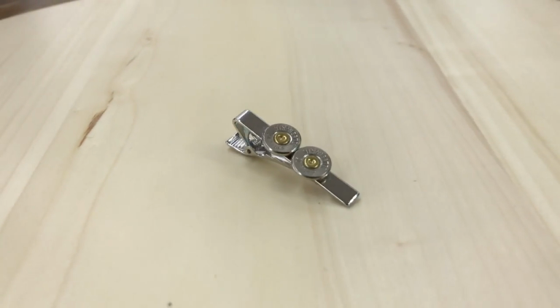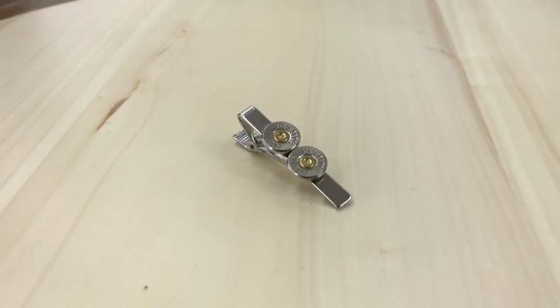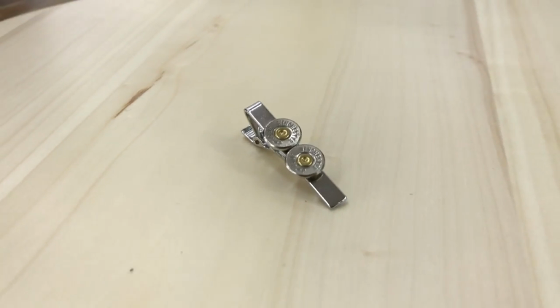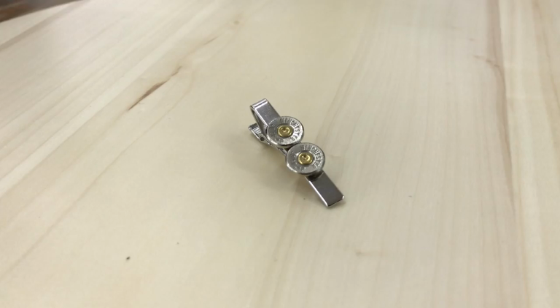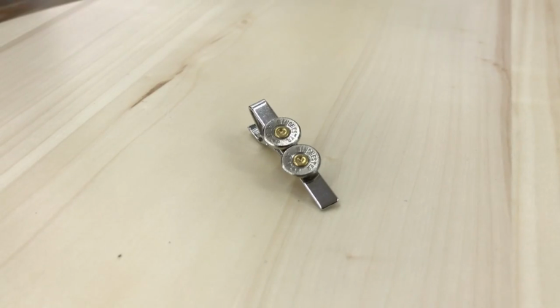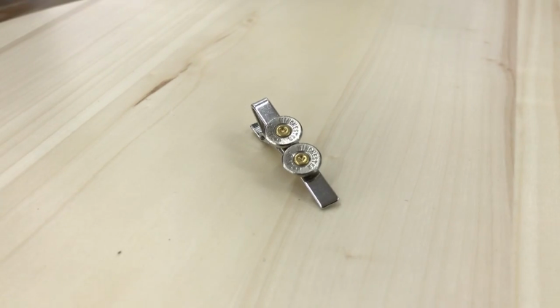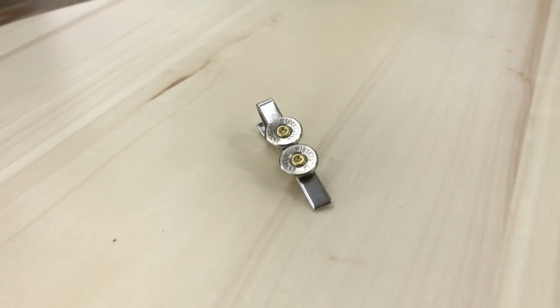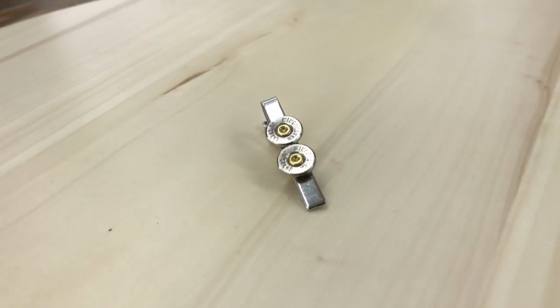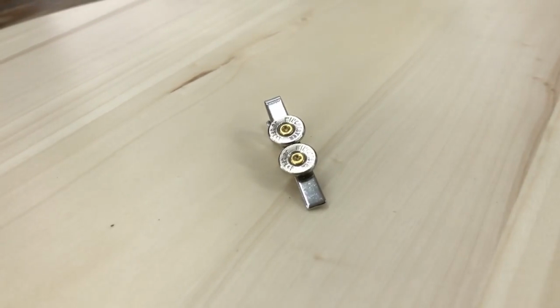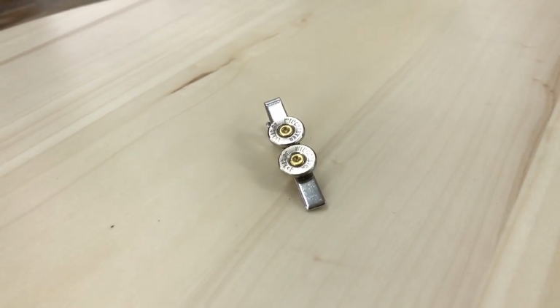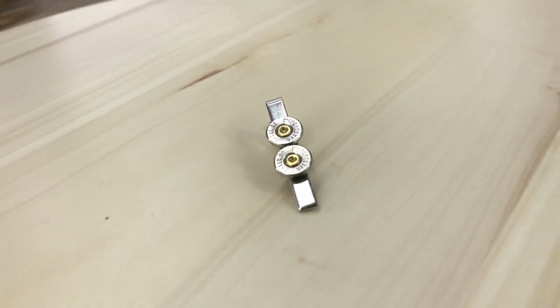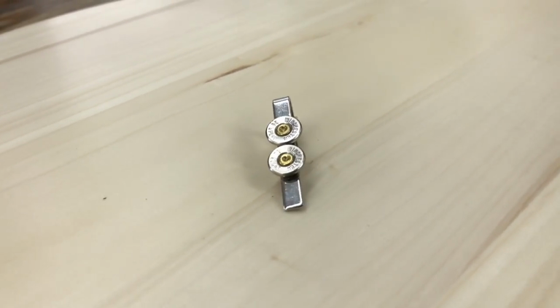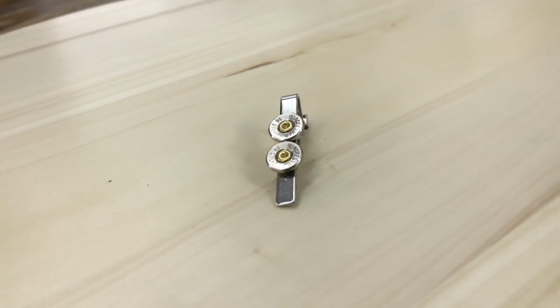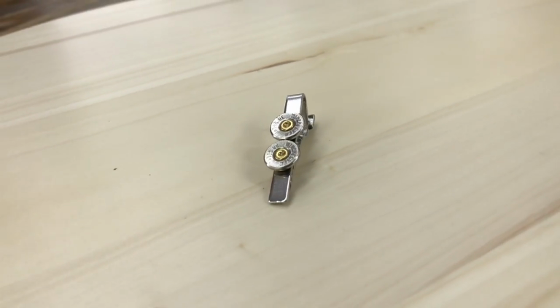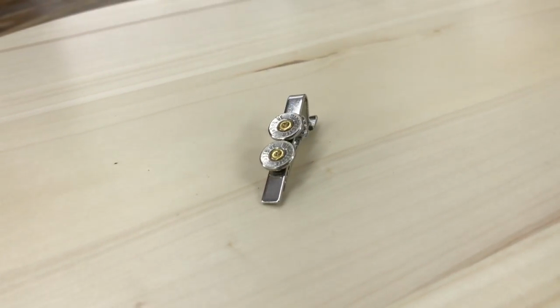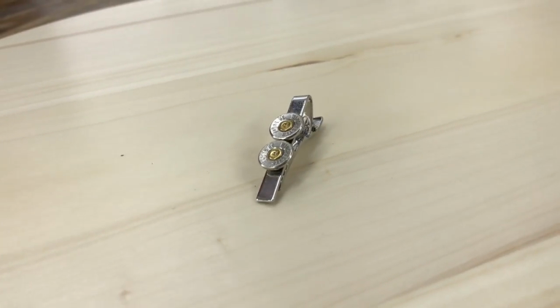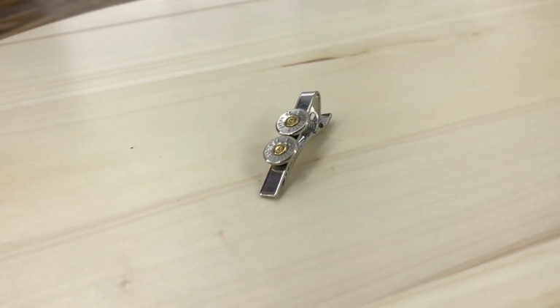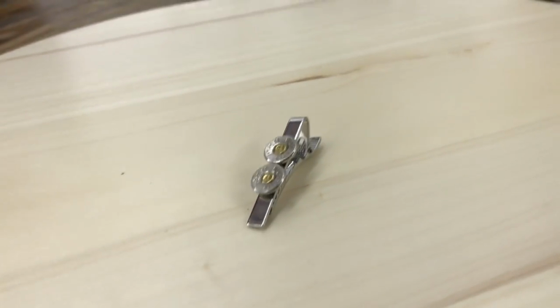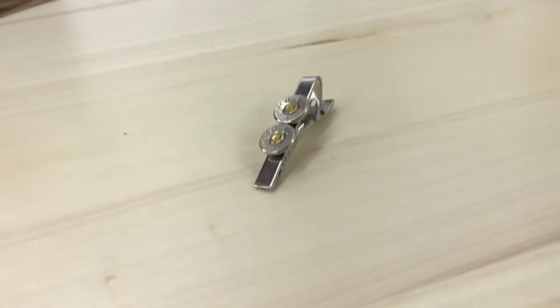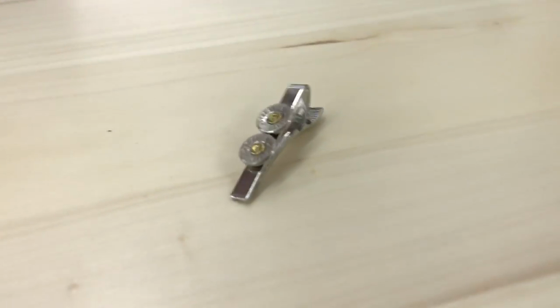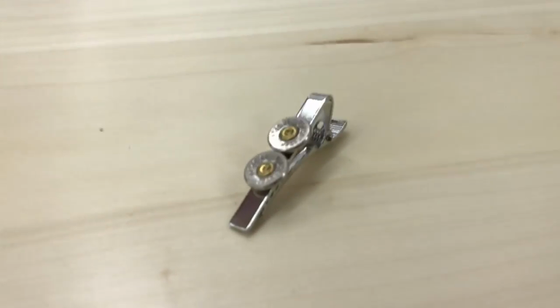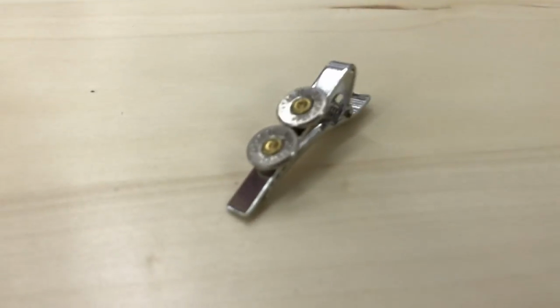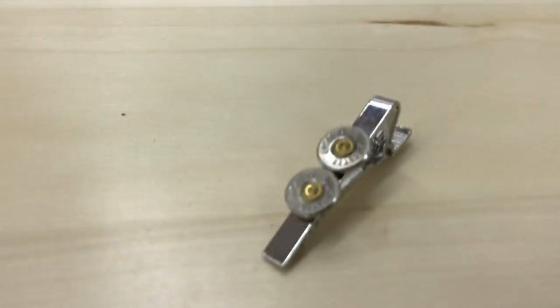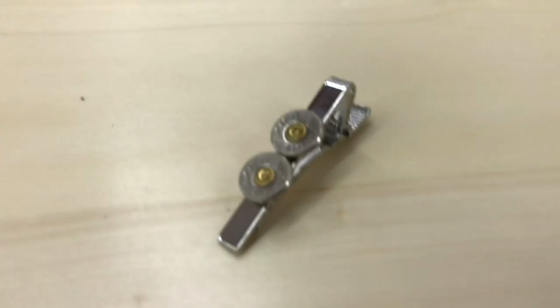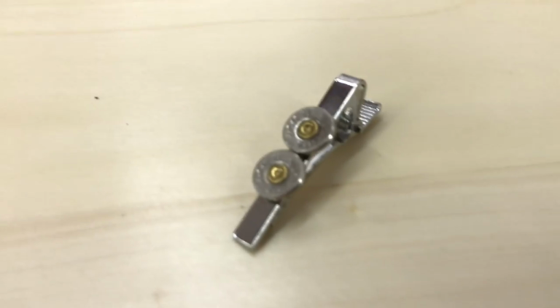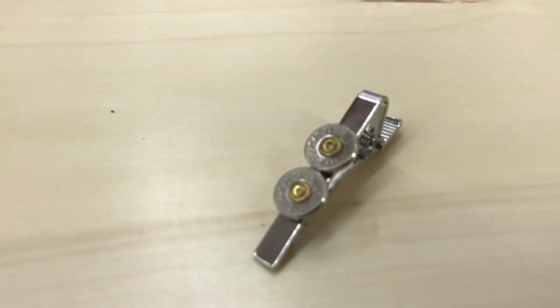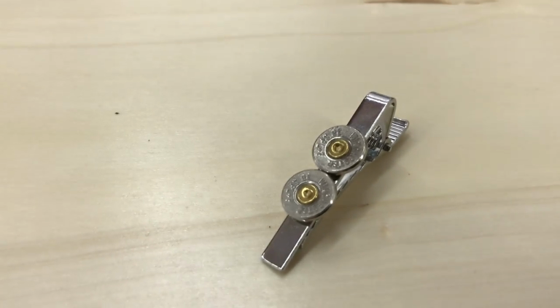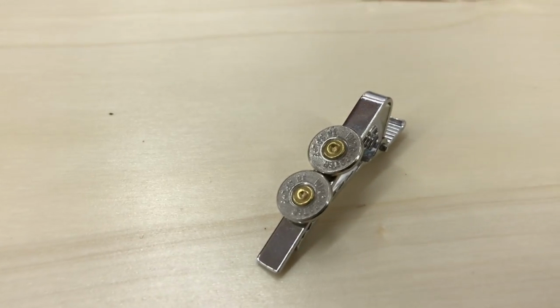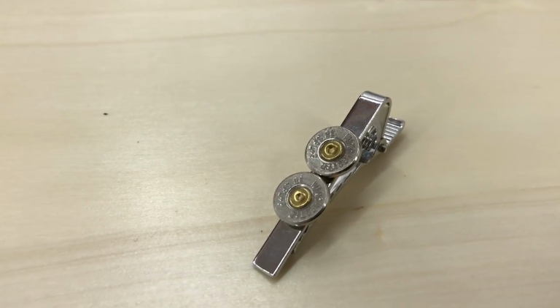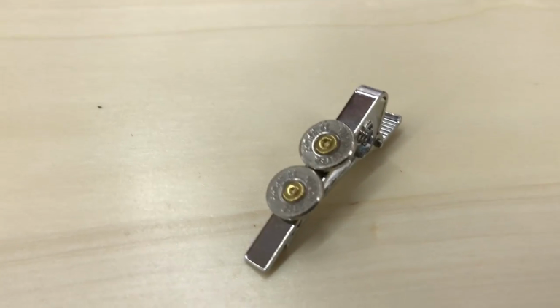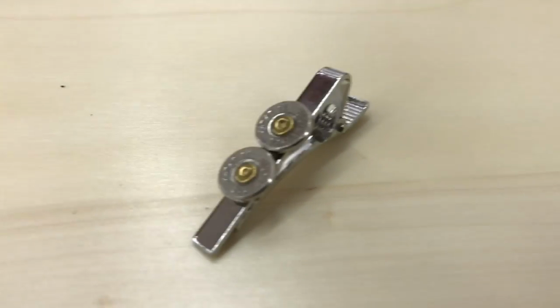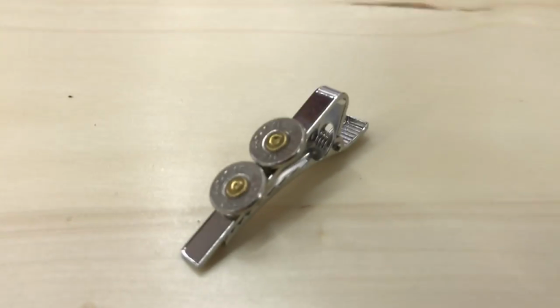I know it's quite early, but you can also think of stocking stuffers for Christmas as well. It comes featured with two slices on the tie clip.